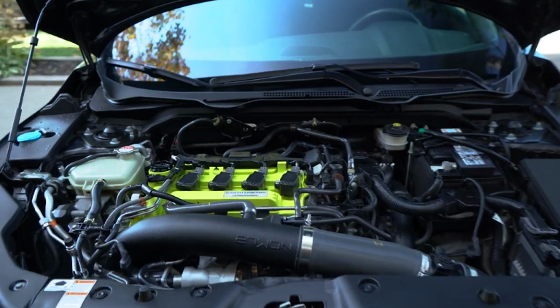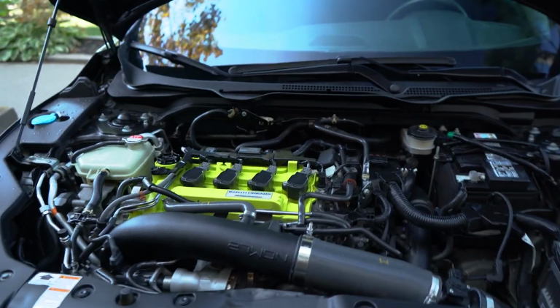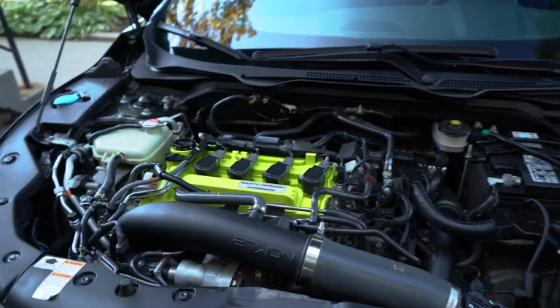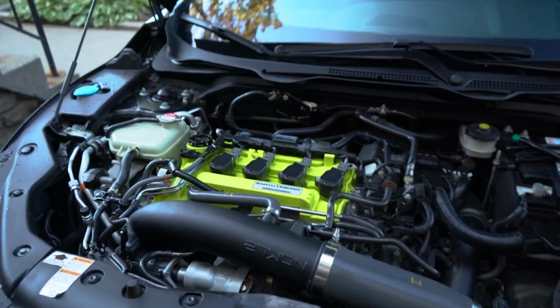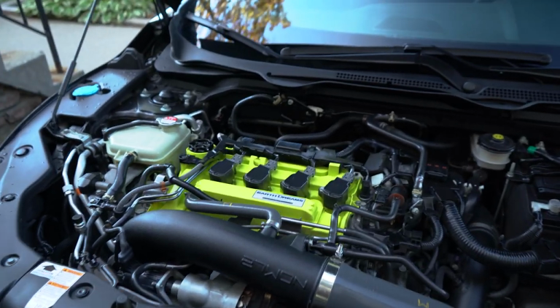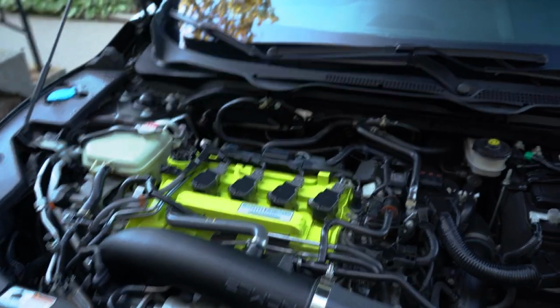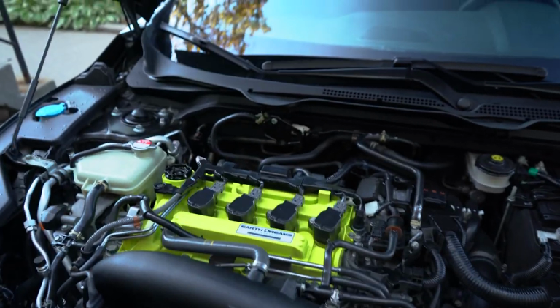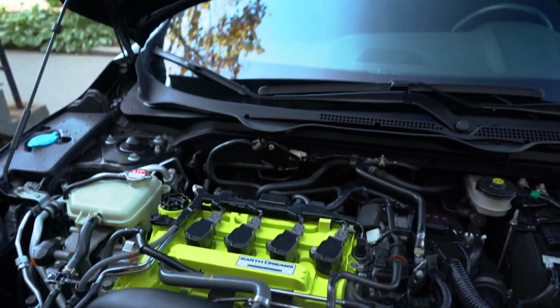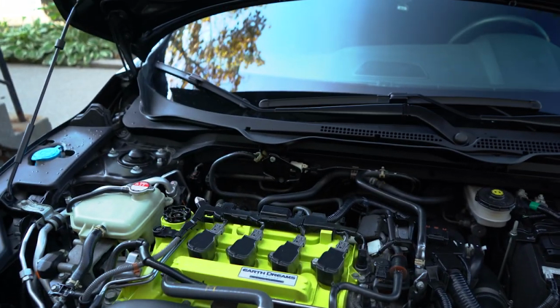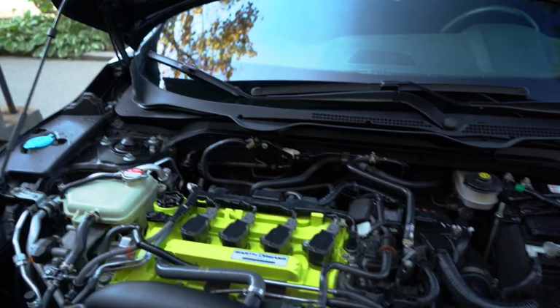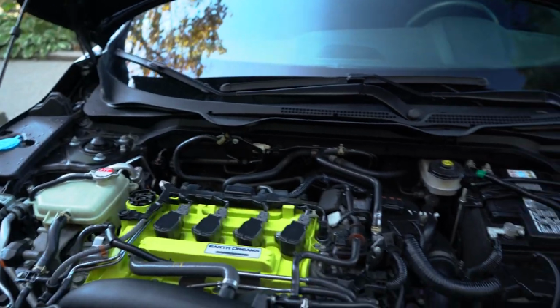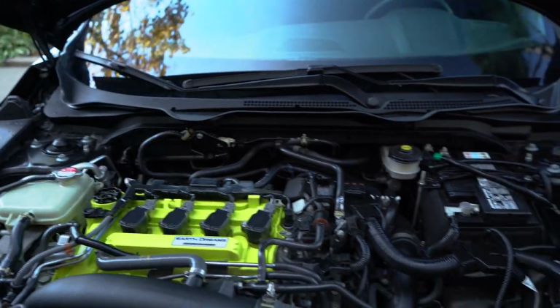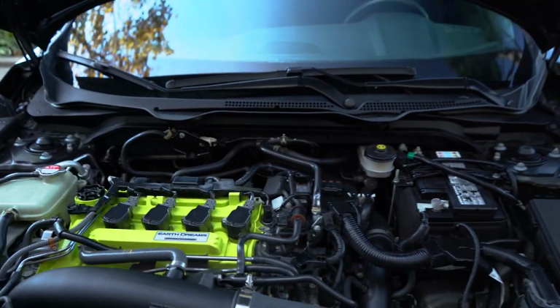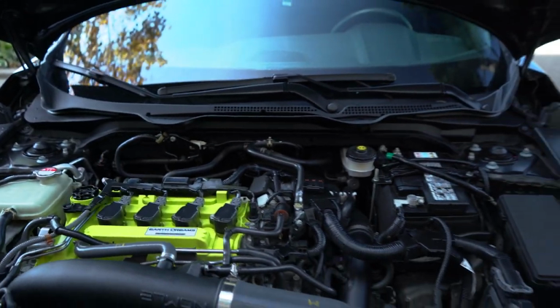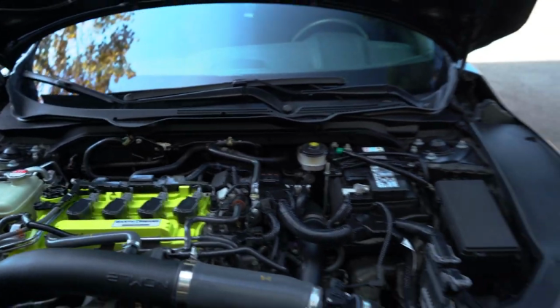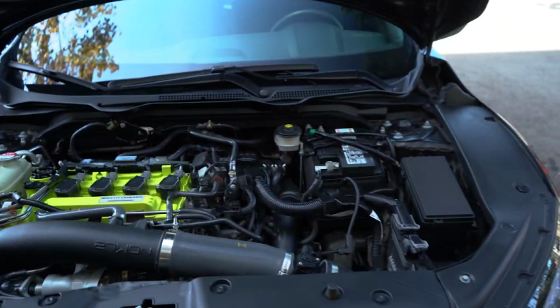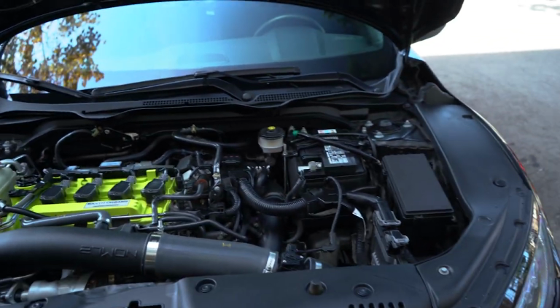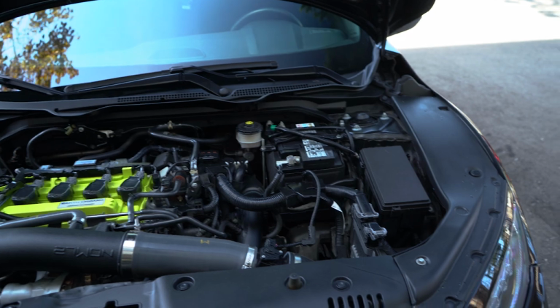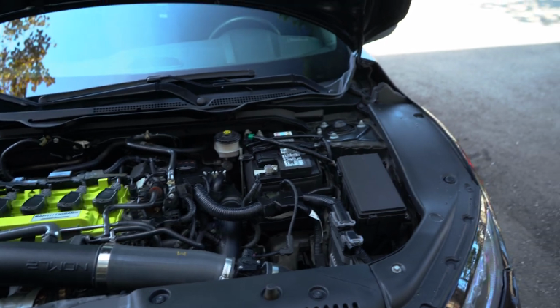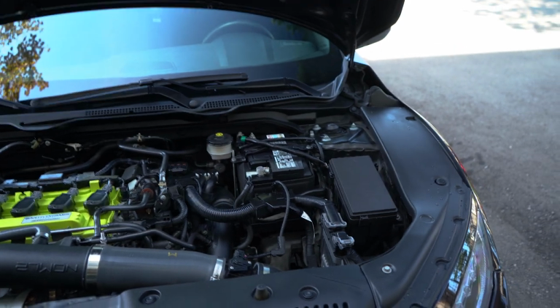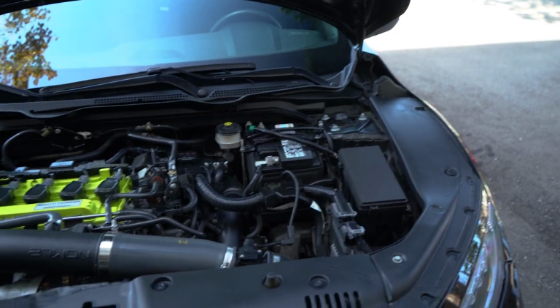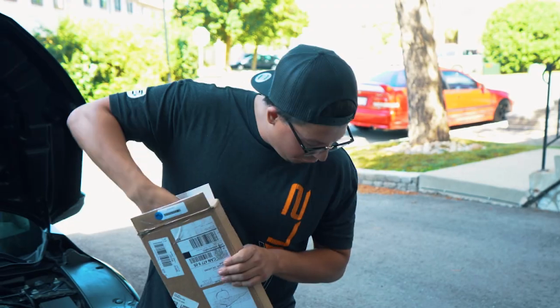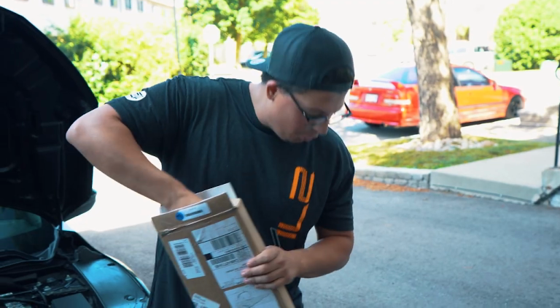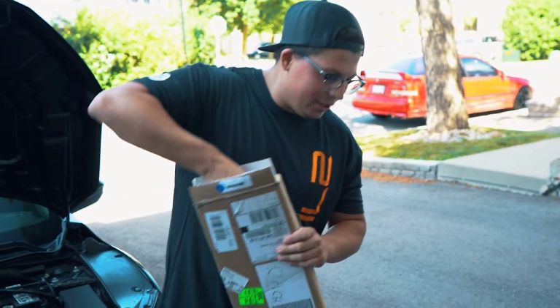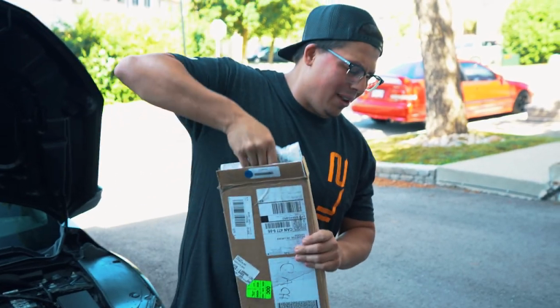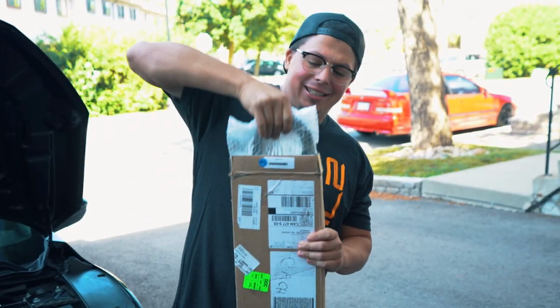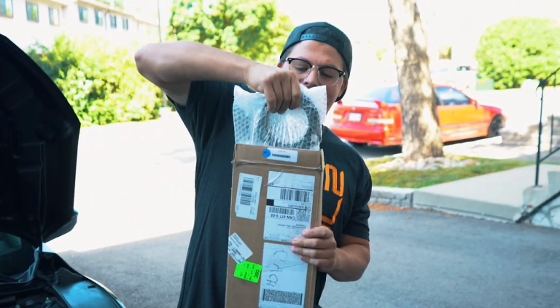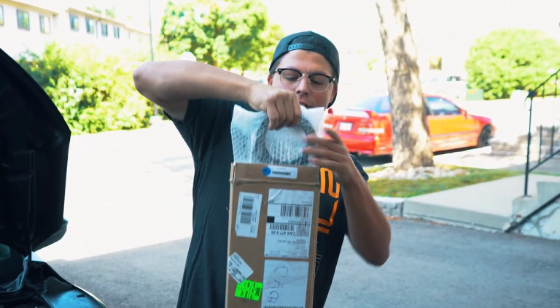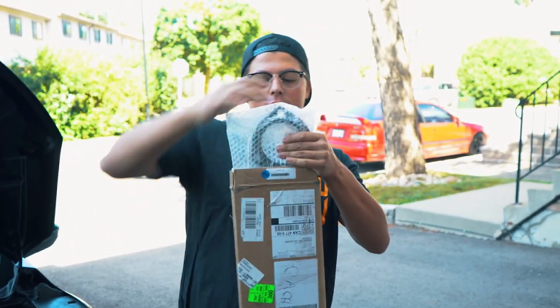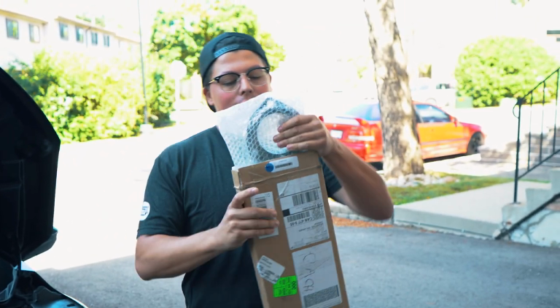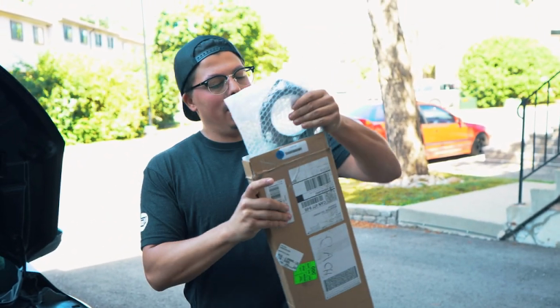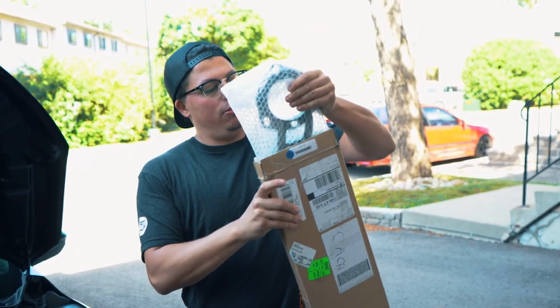I'm super excited to put this in and I'm excited to see how the car drives afterwards and if it stiffens it up at all. We've already opened this up — I'm excited to try it out.